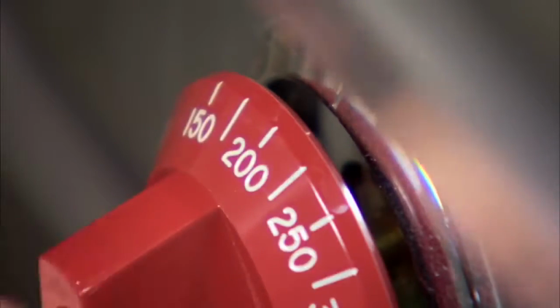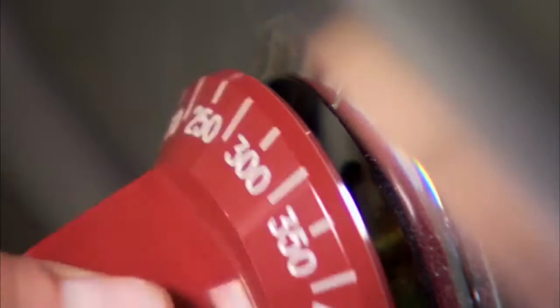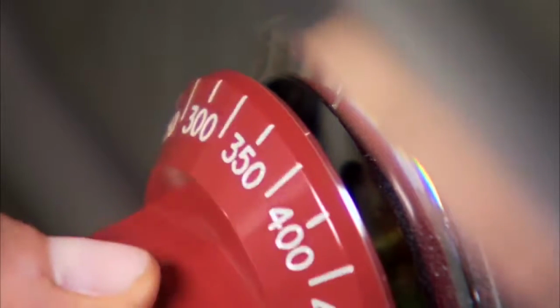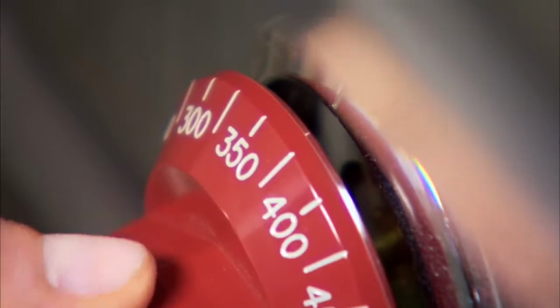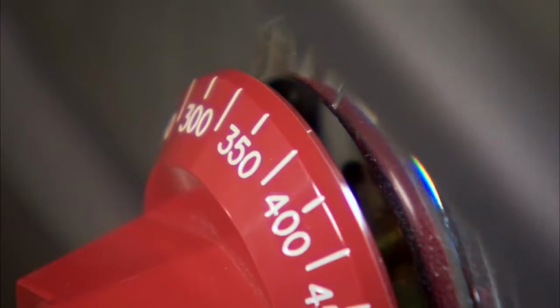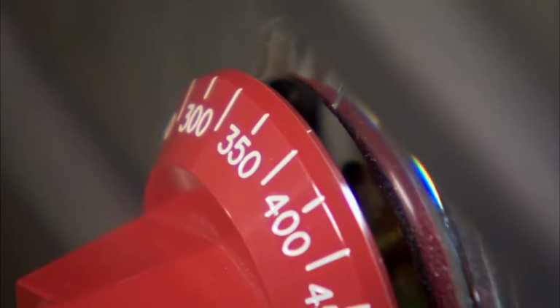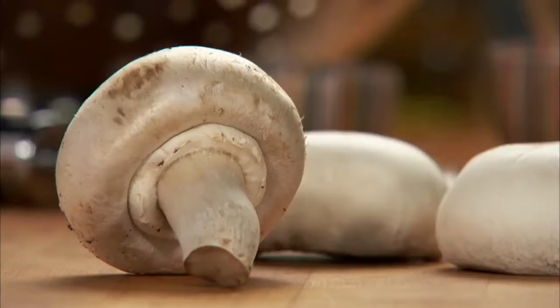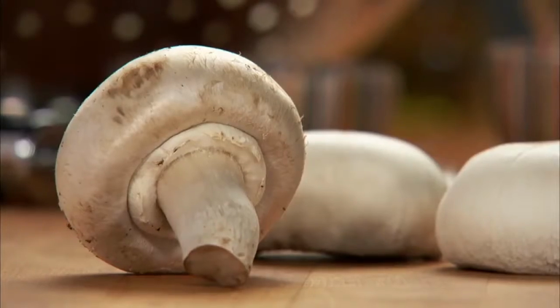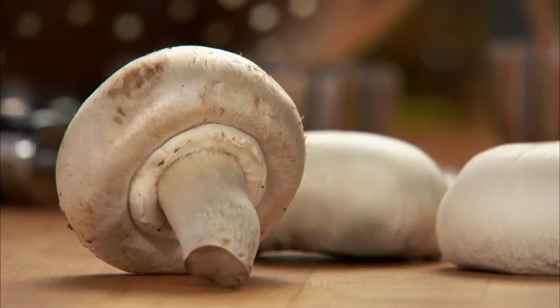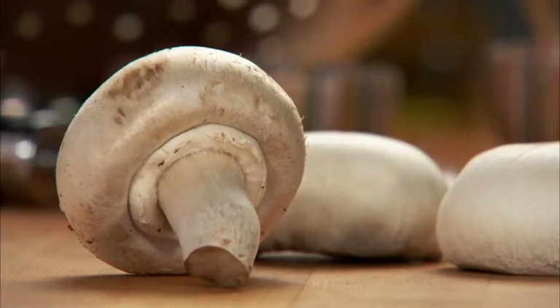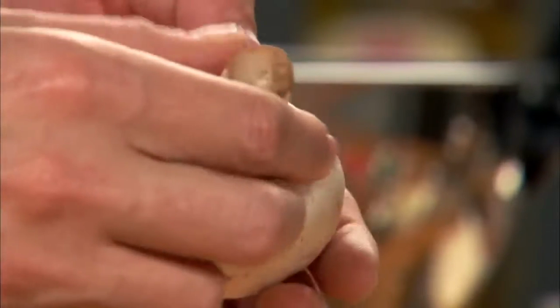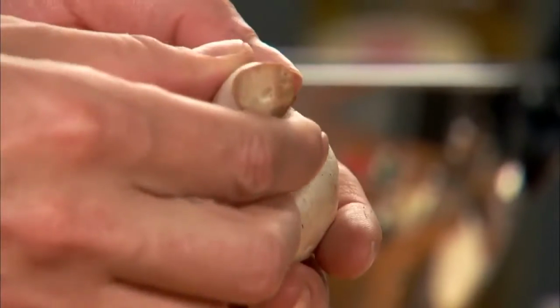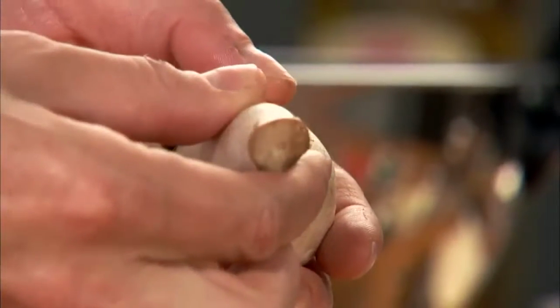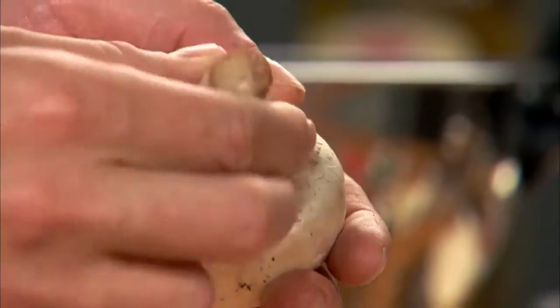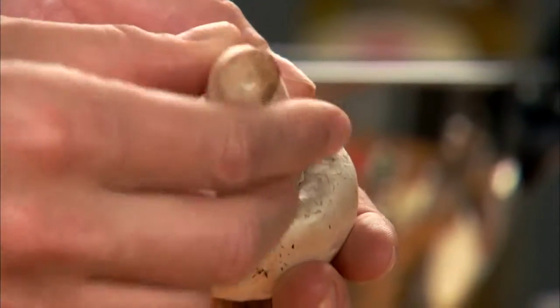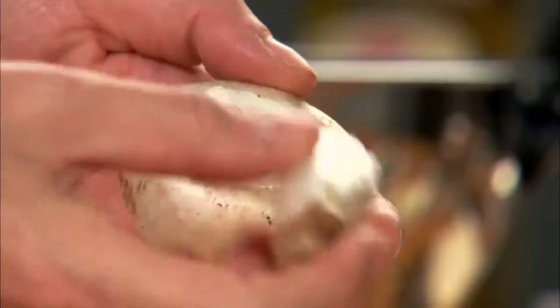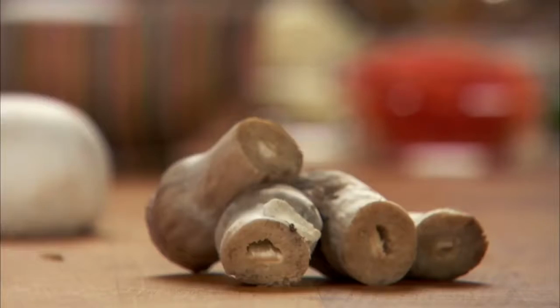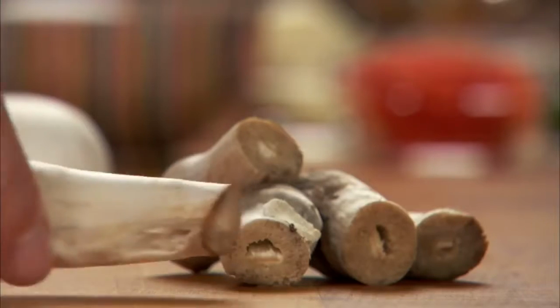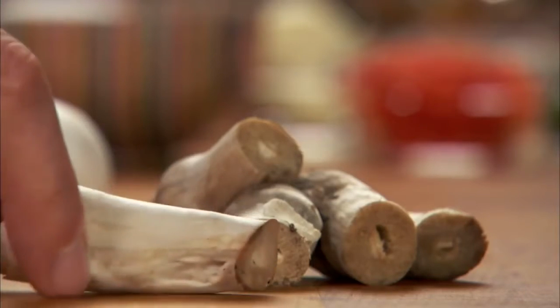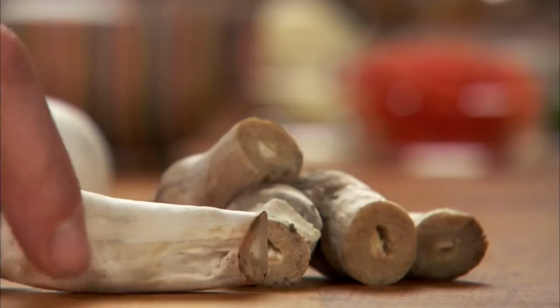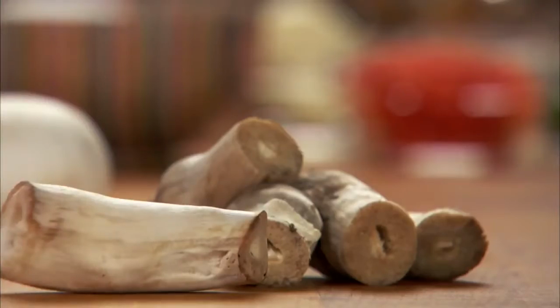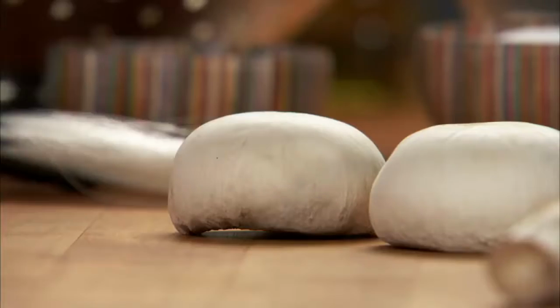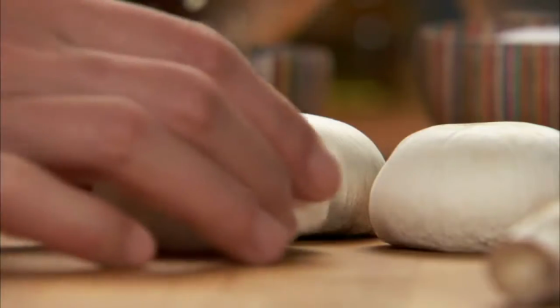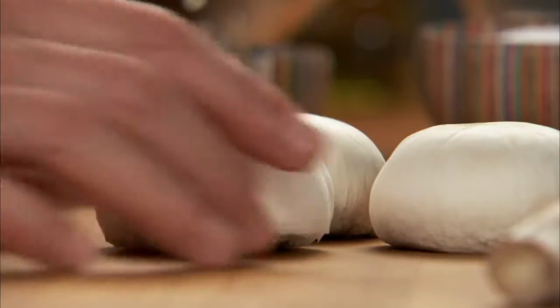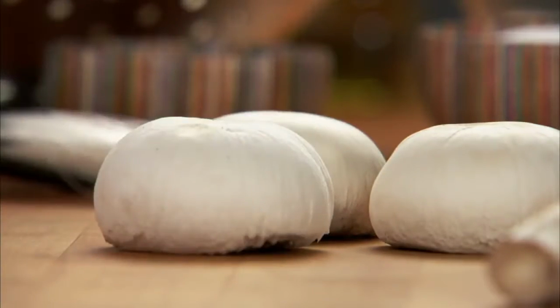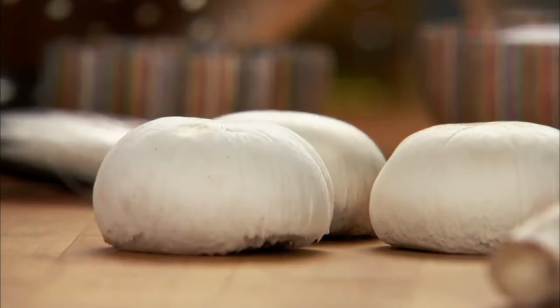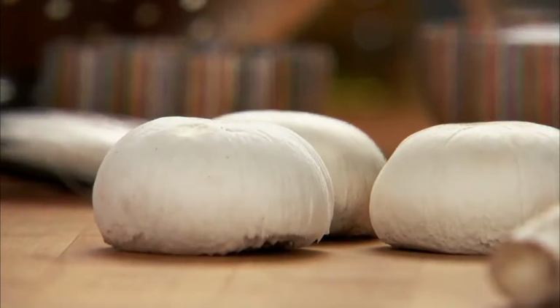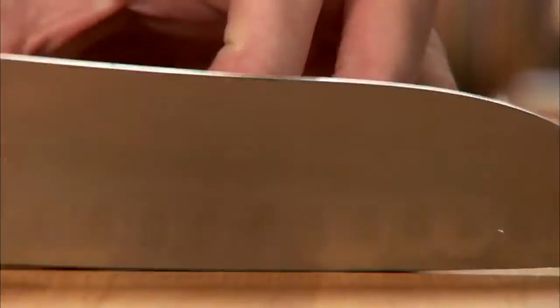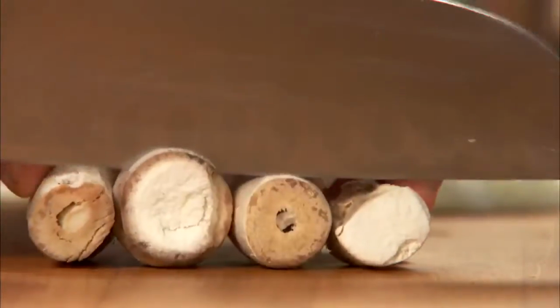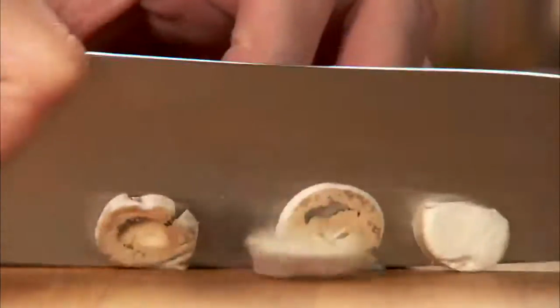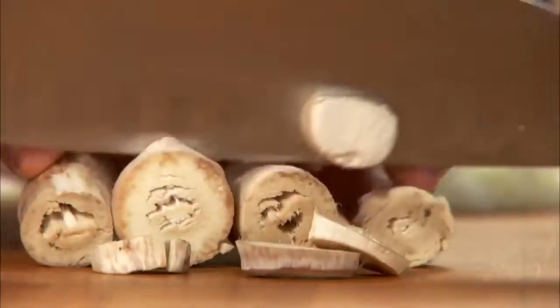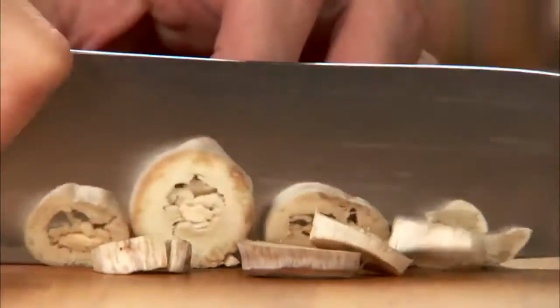Preheat the oven to 375 degrees. You'll need 12 large mushrooms. Clean the mushrooms and remove the stems. Leave the caps aside to be stuffed.